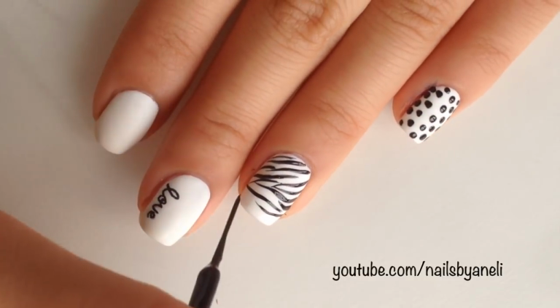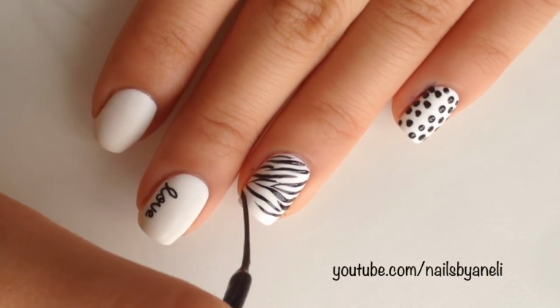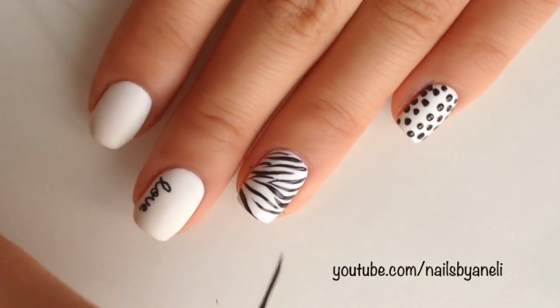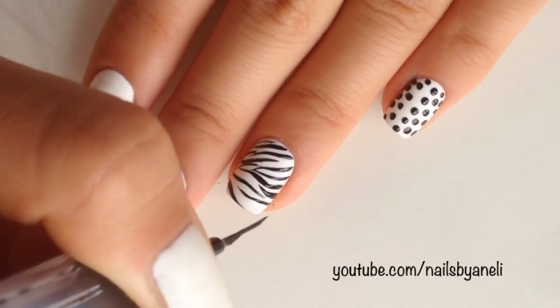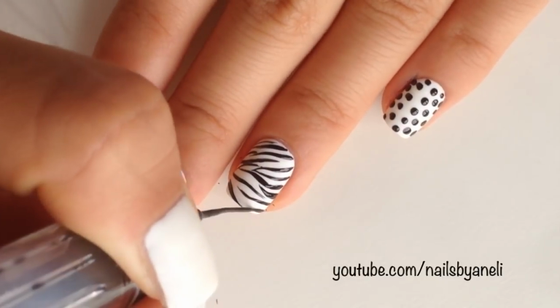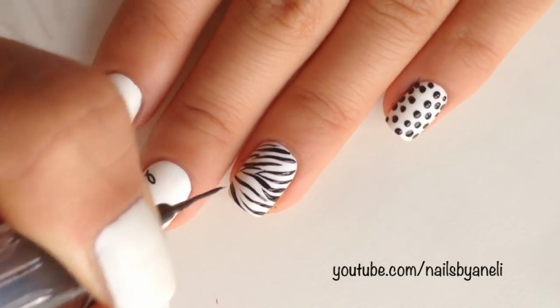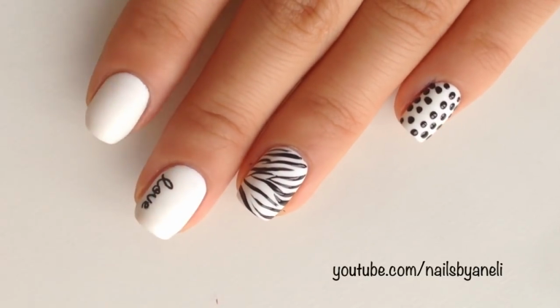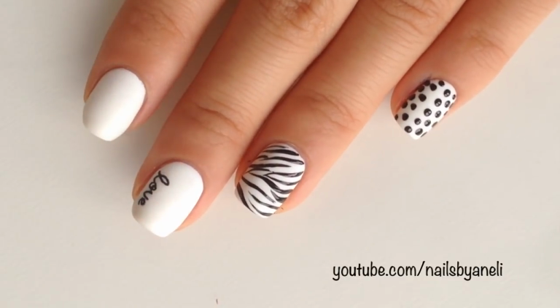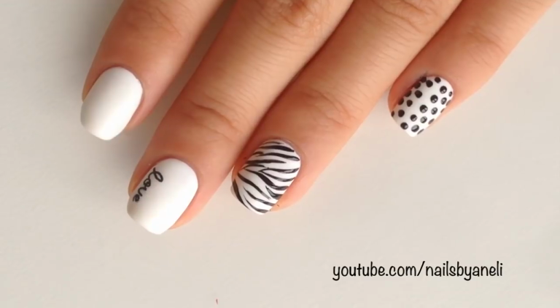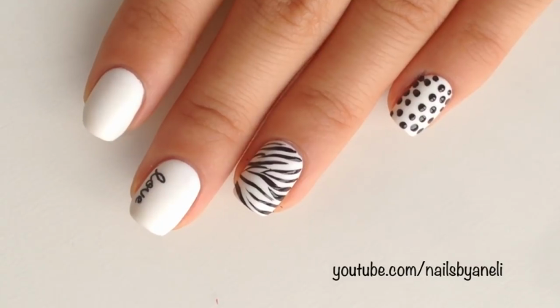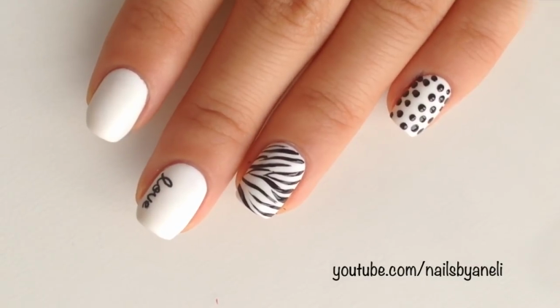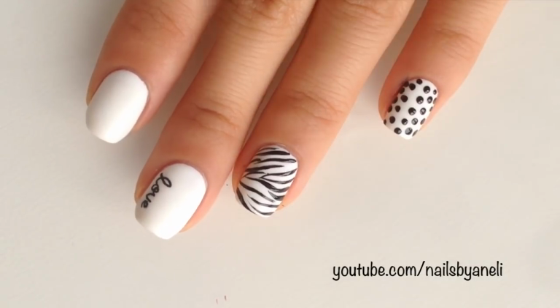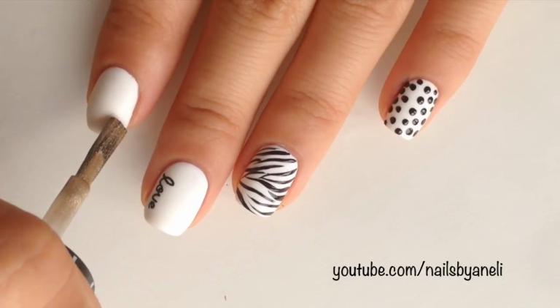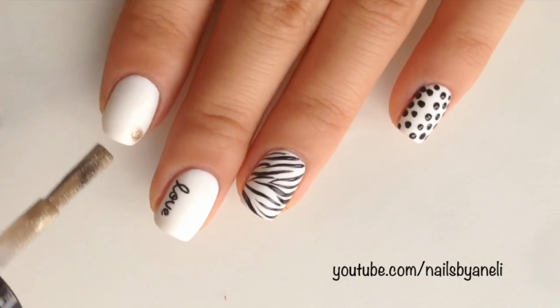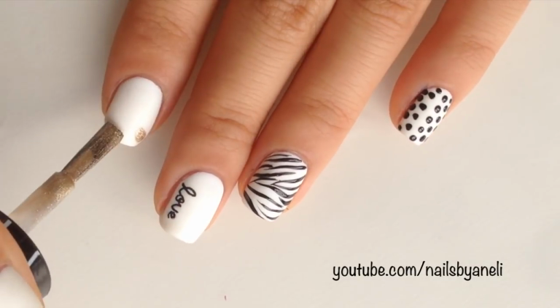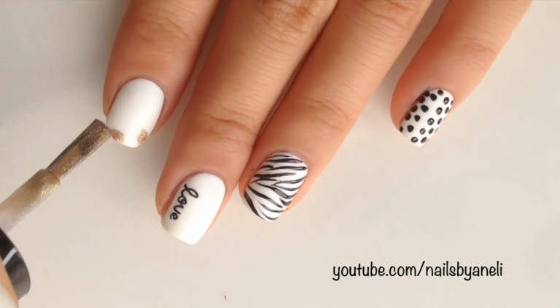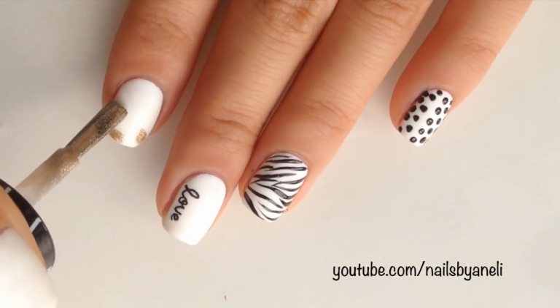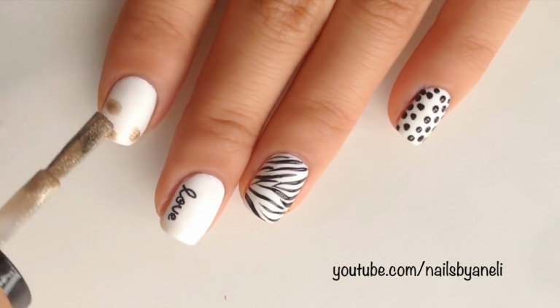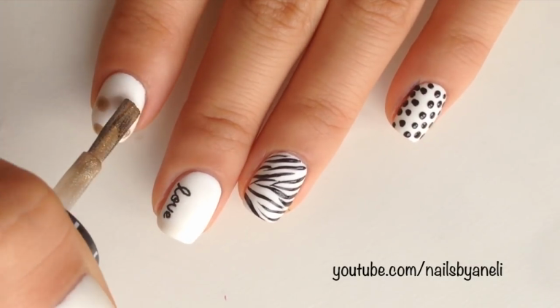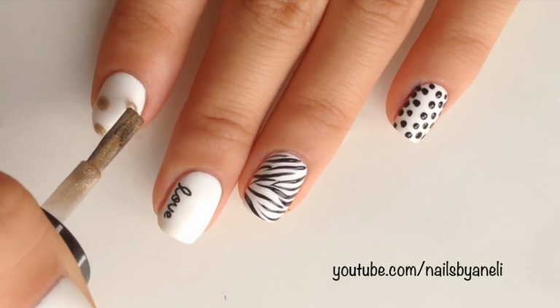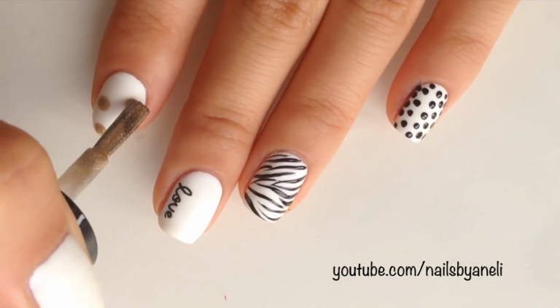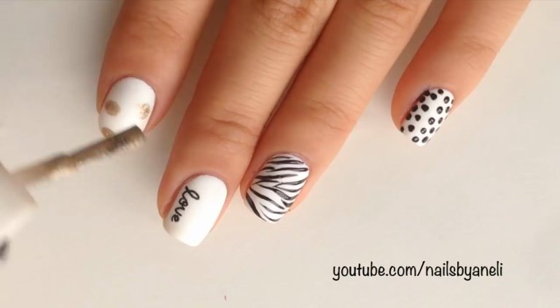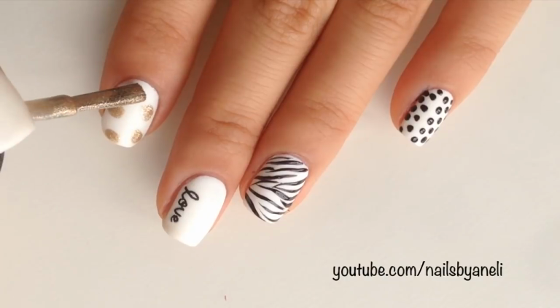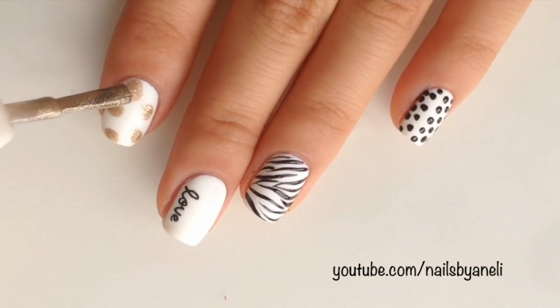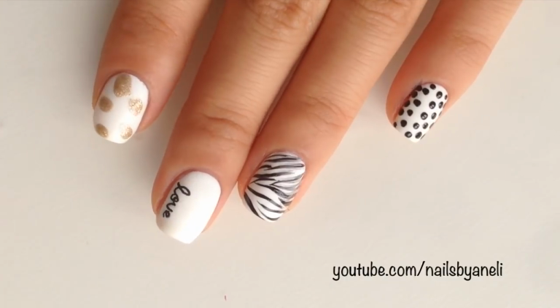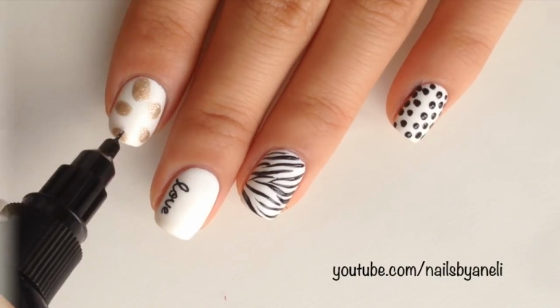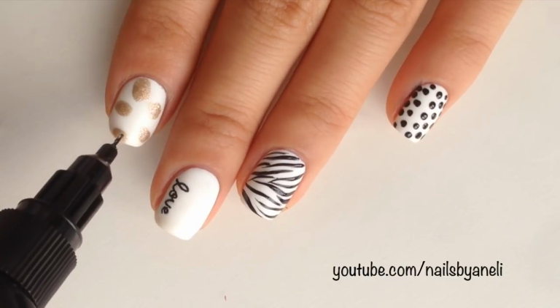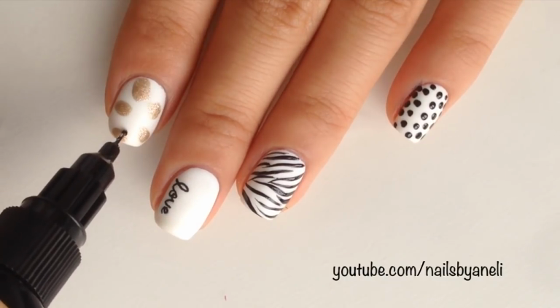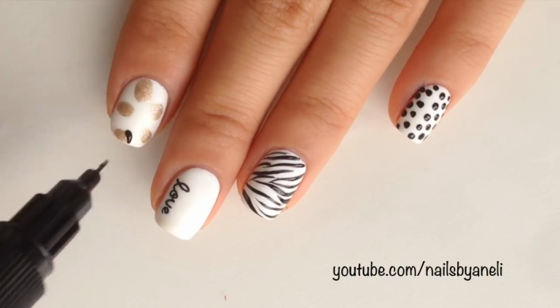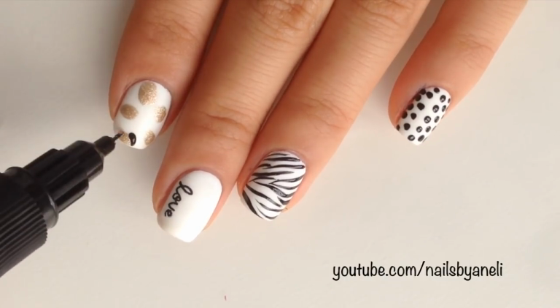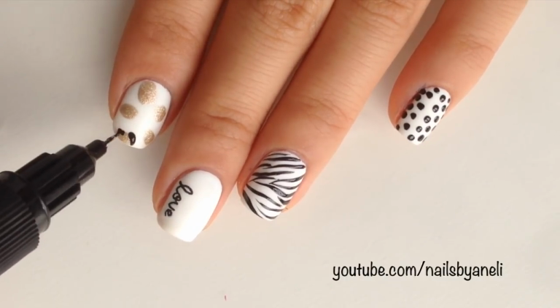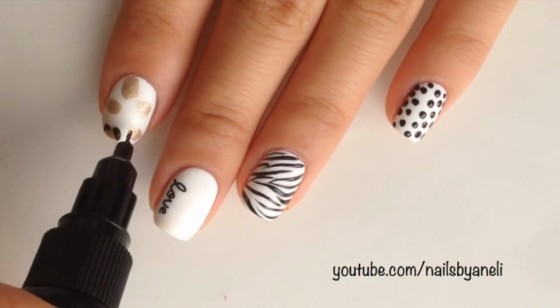Now I'm going to show you how to make a super easy leopard print using this nail art pen. First just take a polish of your choice and make some random spots on the nail, then outline them using the fine tip of the nail art pen.